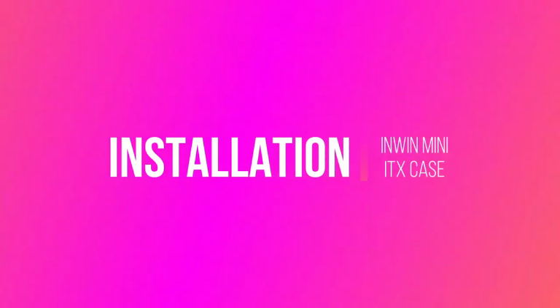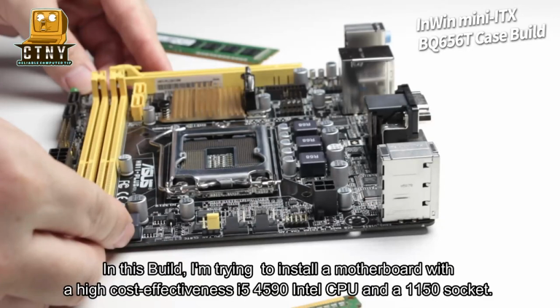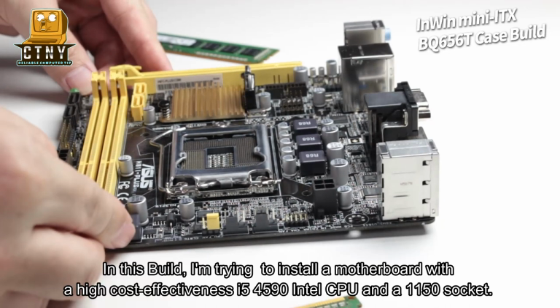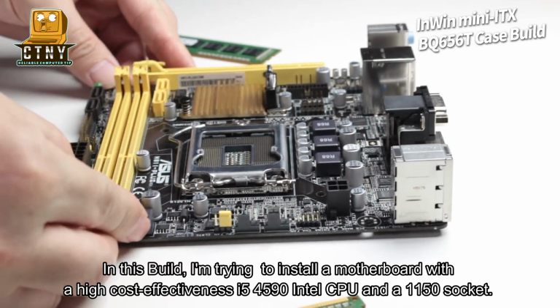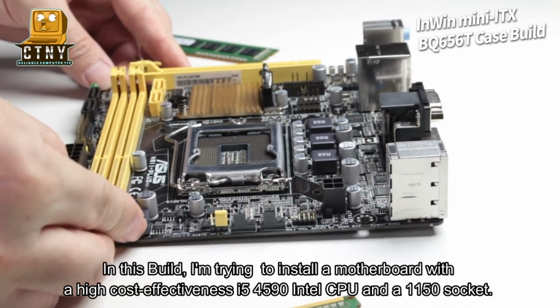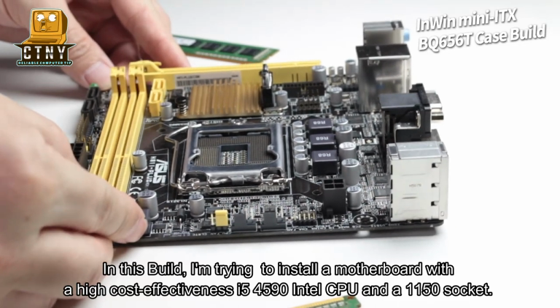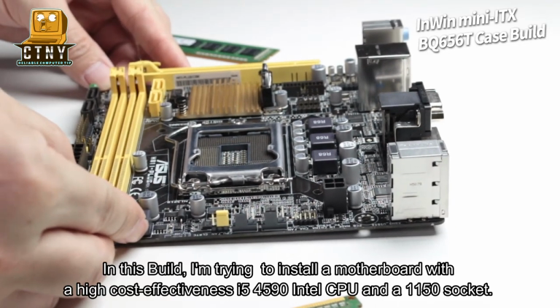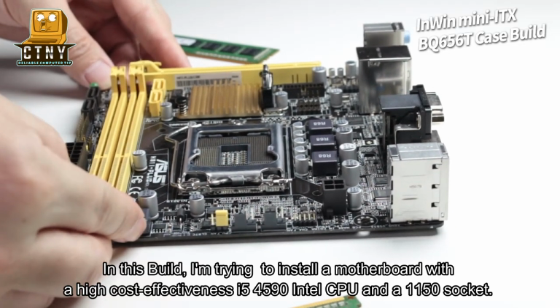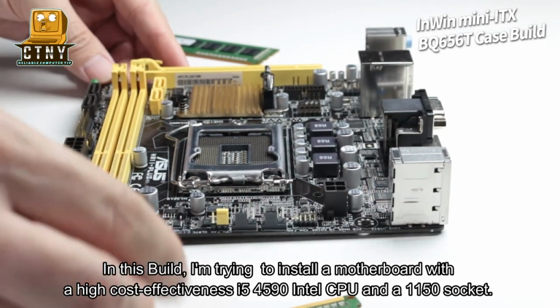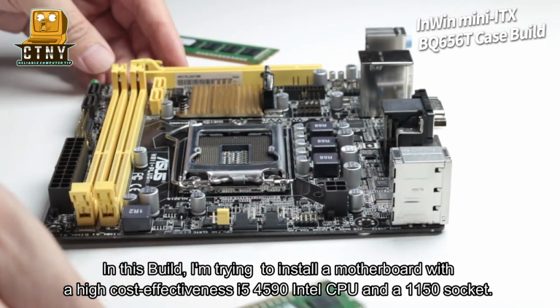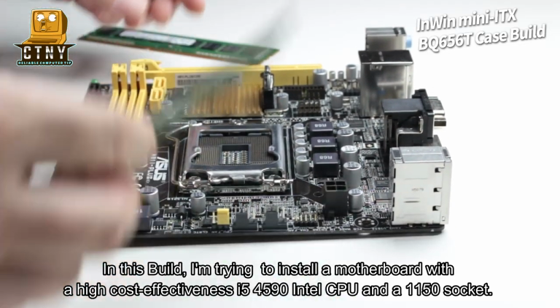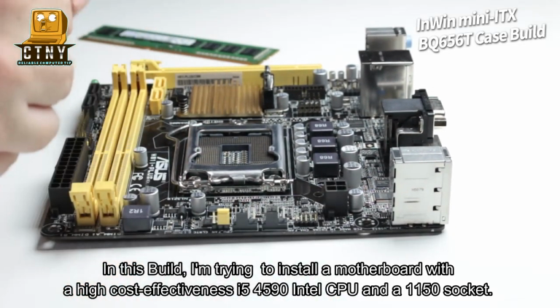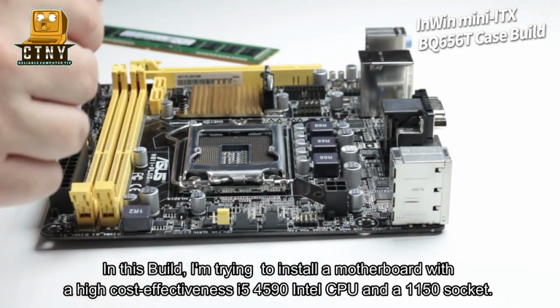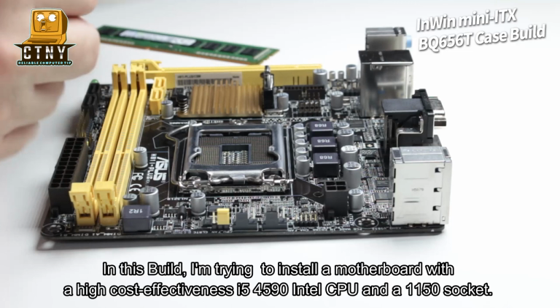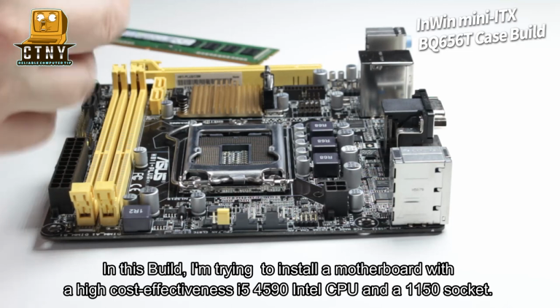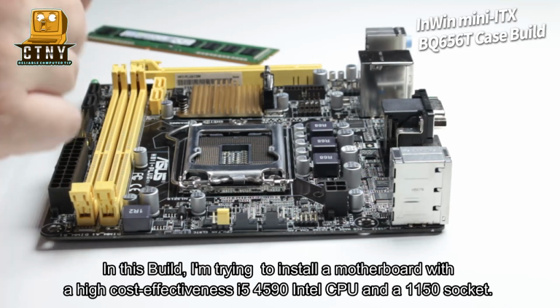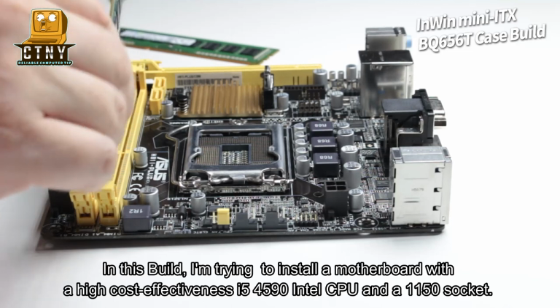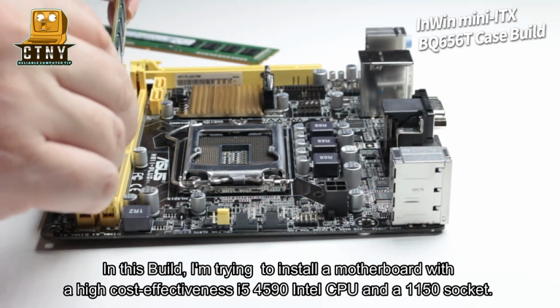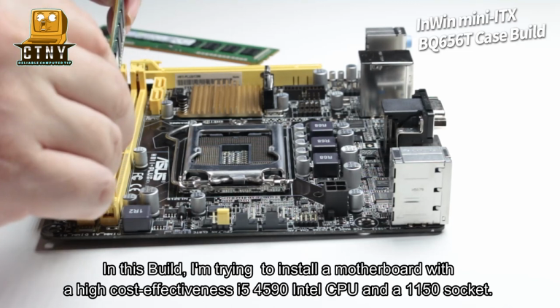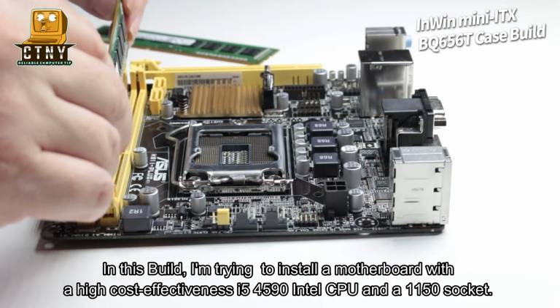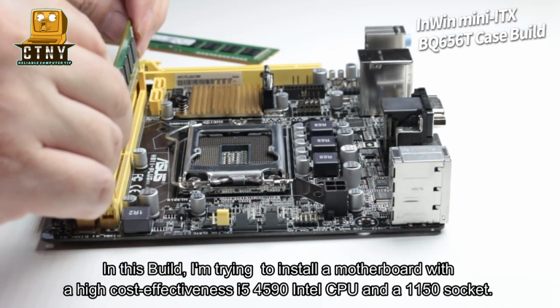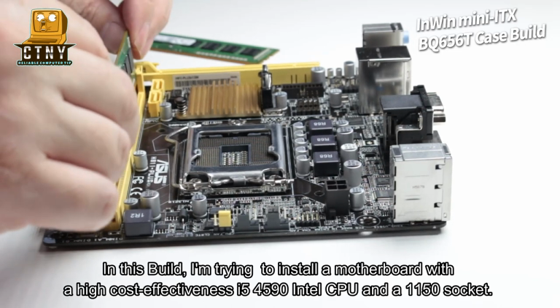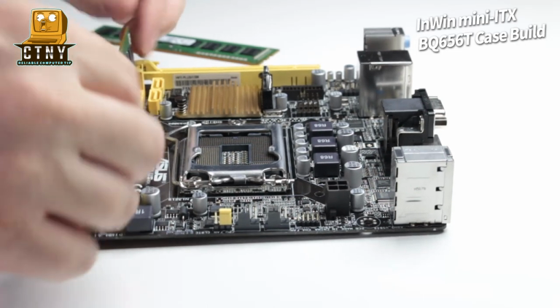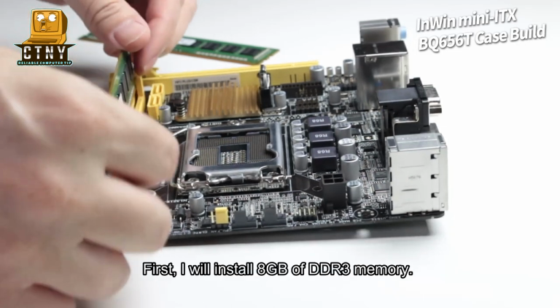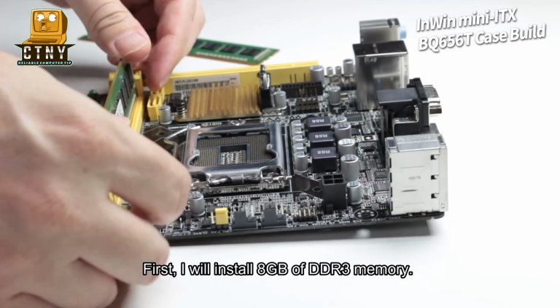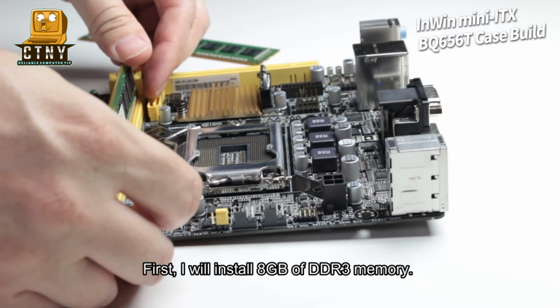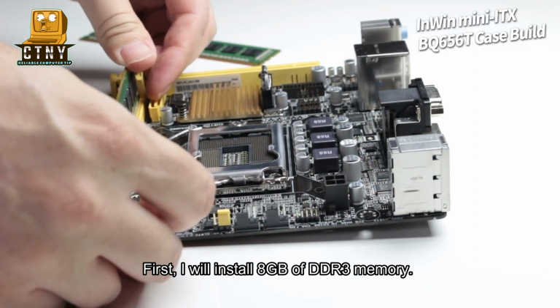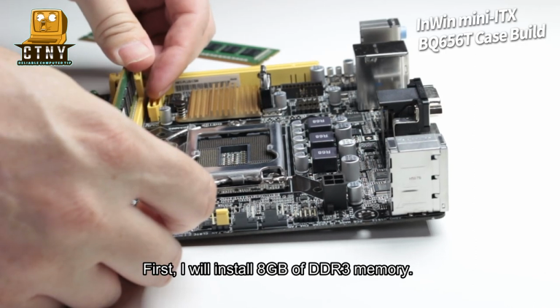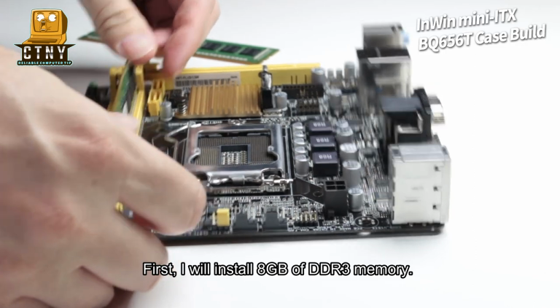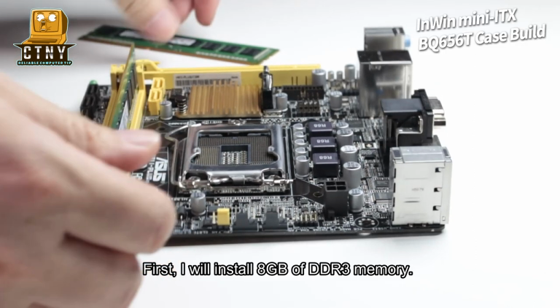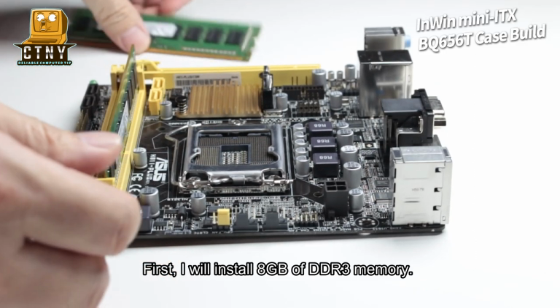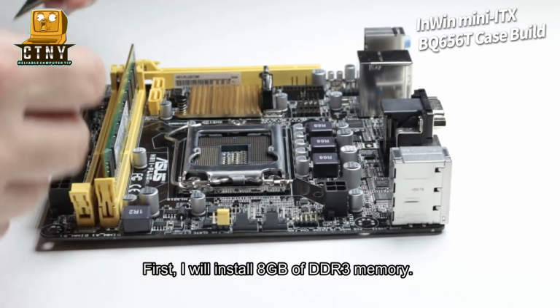In this build, I'm trying to install a motherboard with high cost effectiveness. I'm going to install an Intel i5-4590 CPU on a 1150 socket. First, I will install 8GB of DDR3 memory.